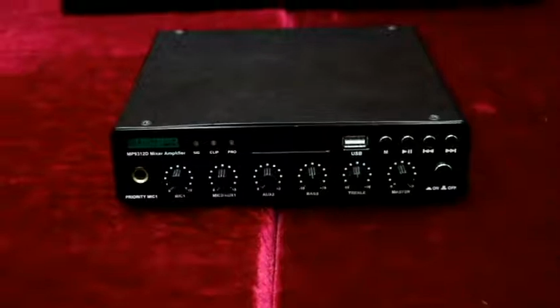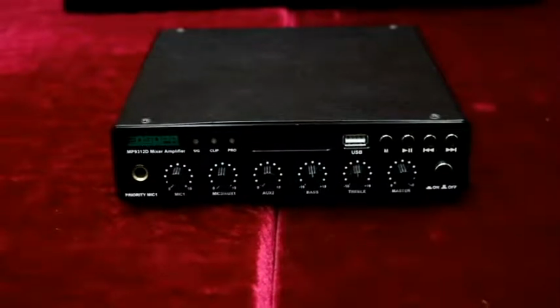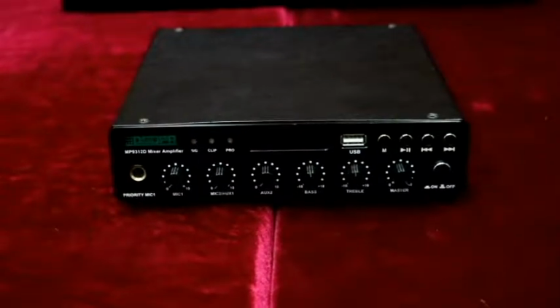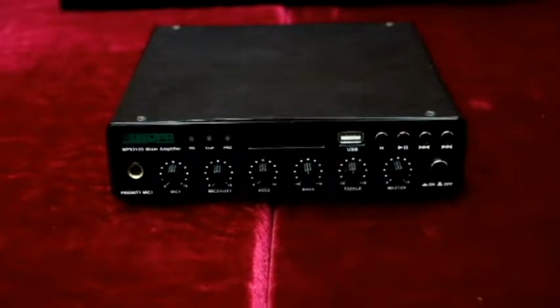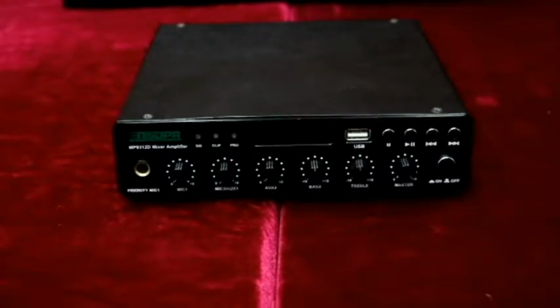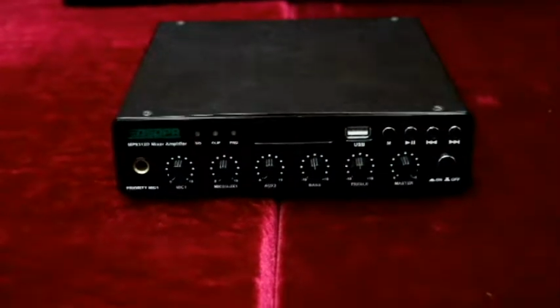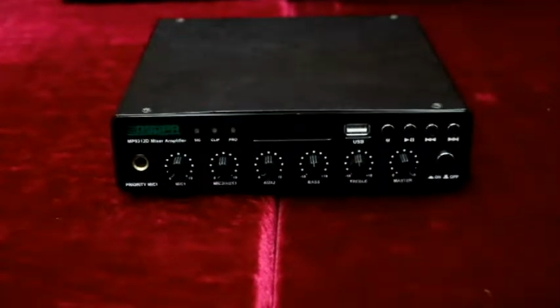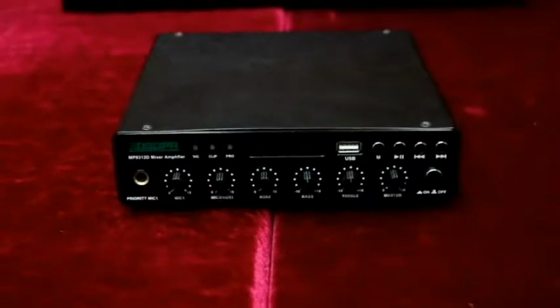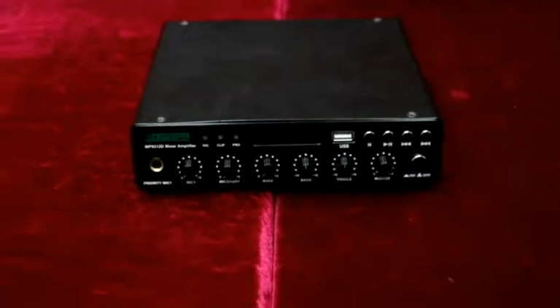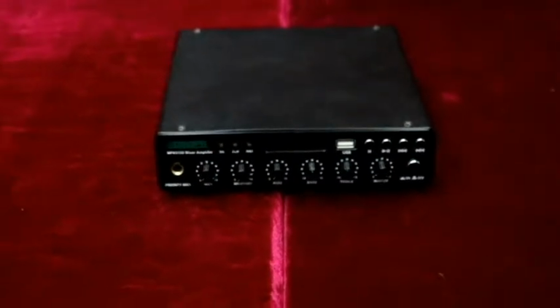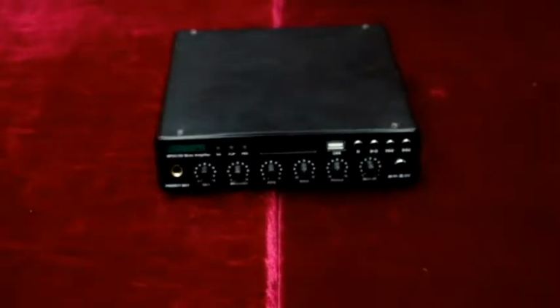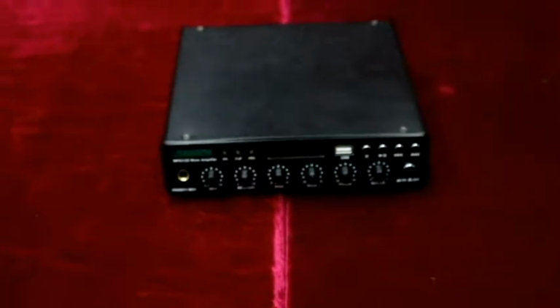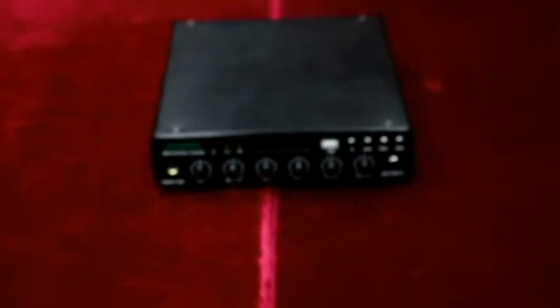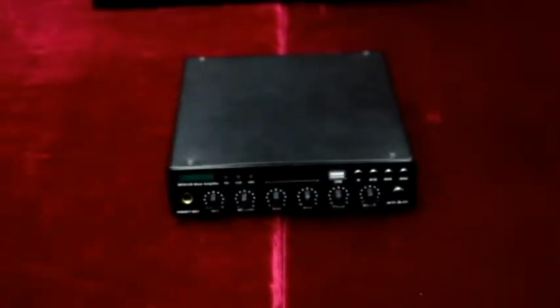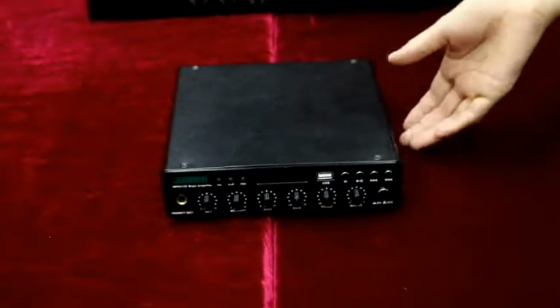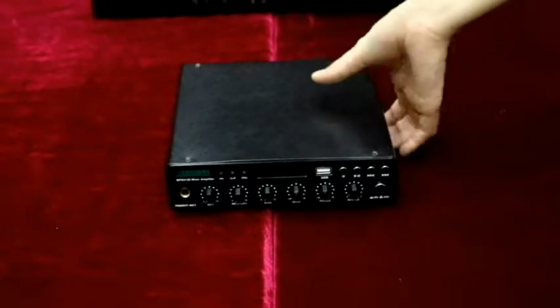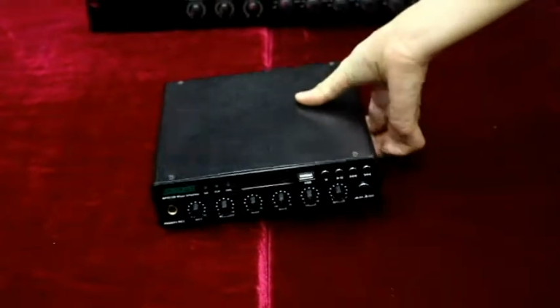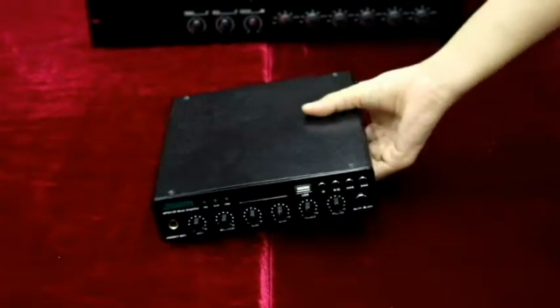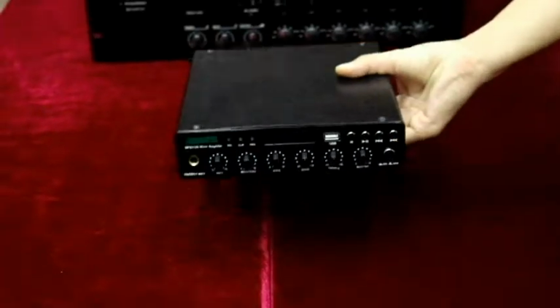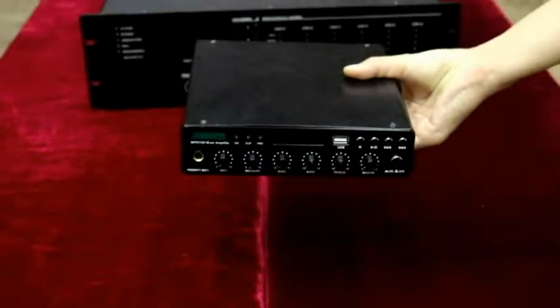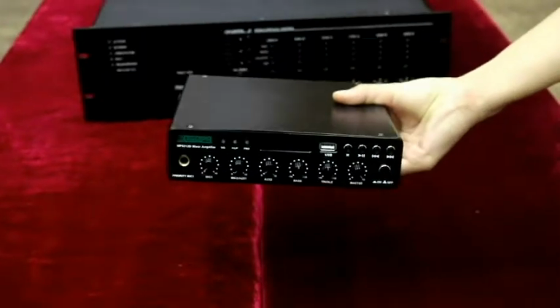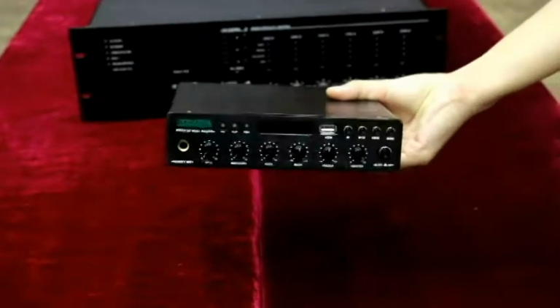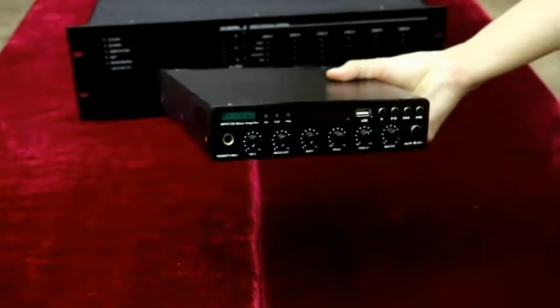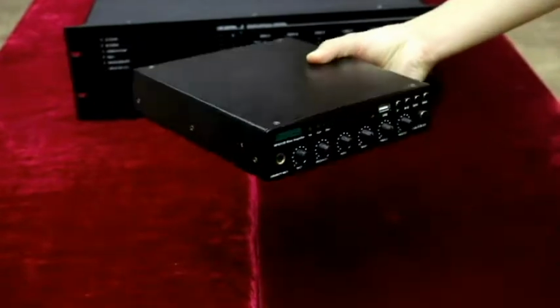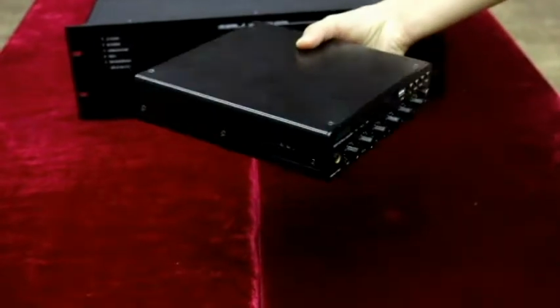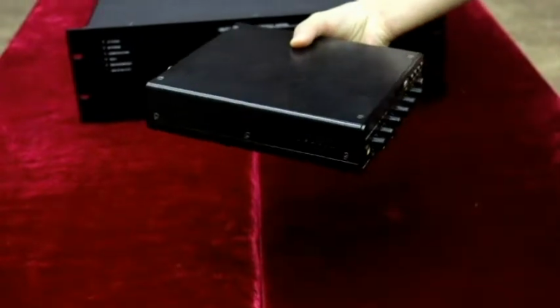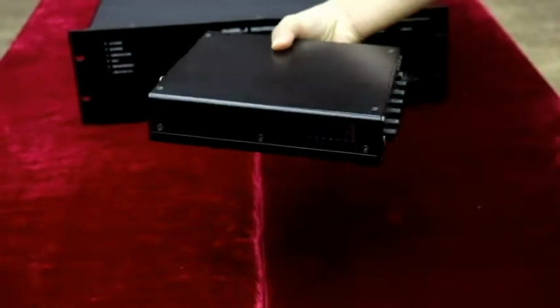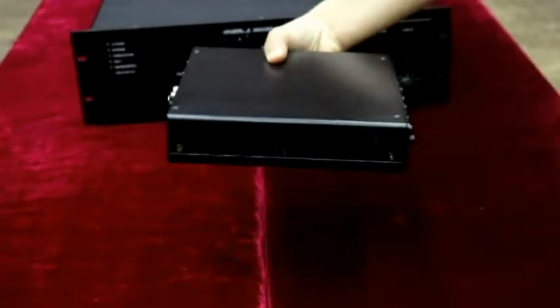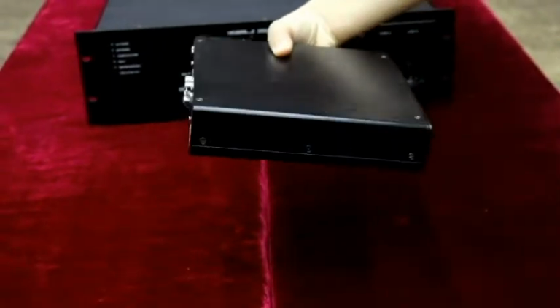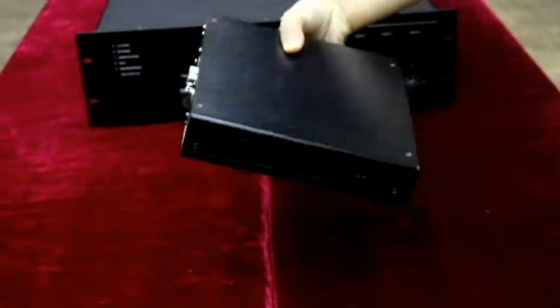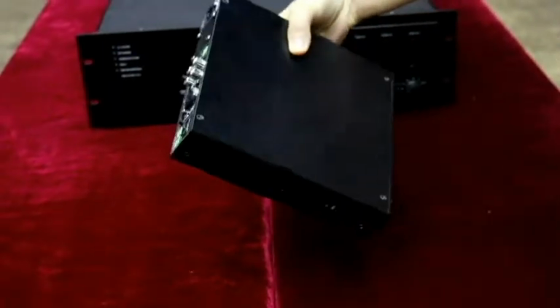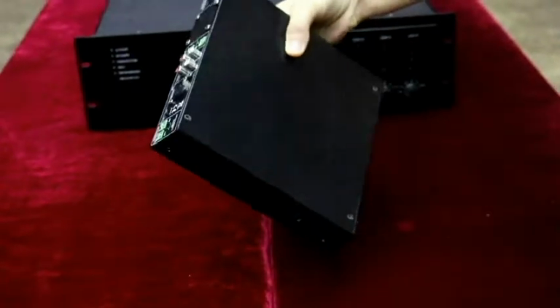Hi everyone, today I am going to introduce a digital mixer amplifier, MP9312. You can see that it is quite portable and compact, only 1.5 kg, 1U design.